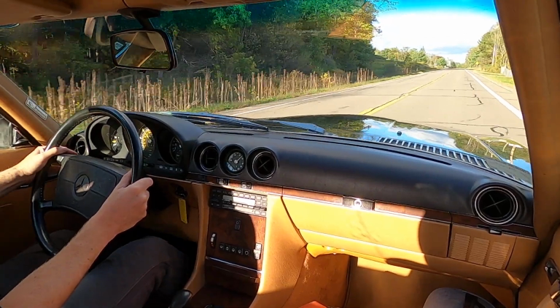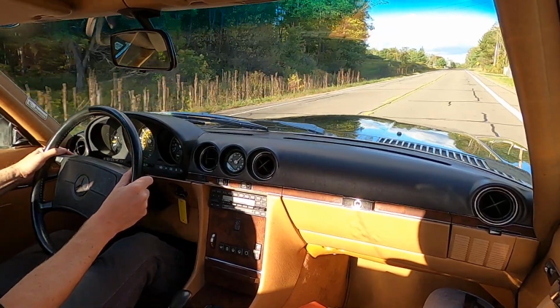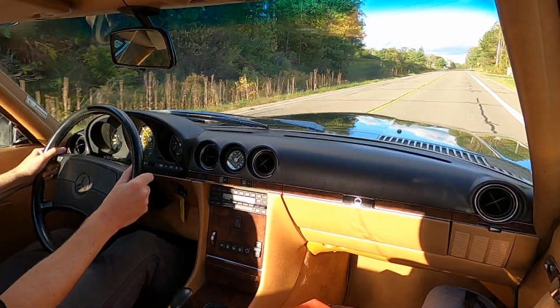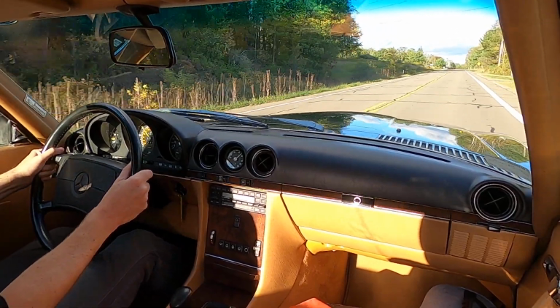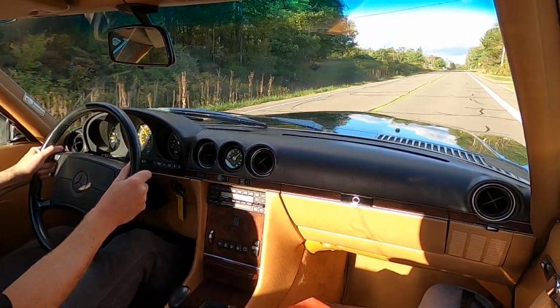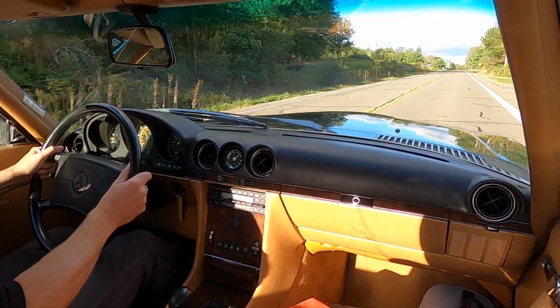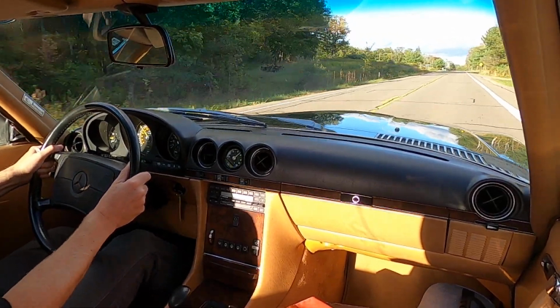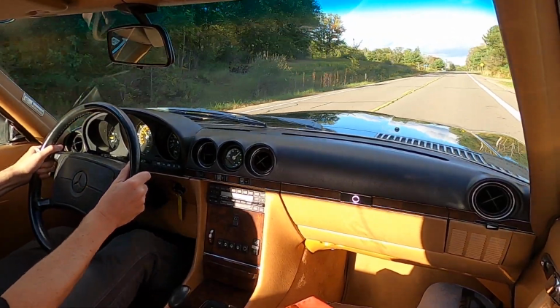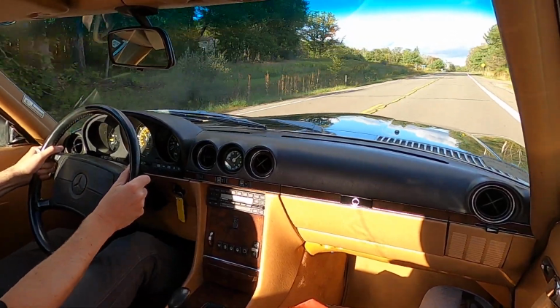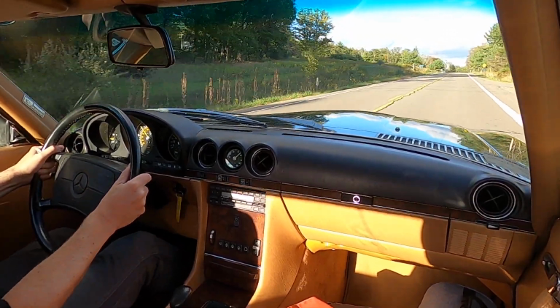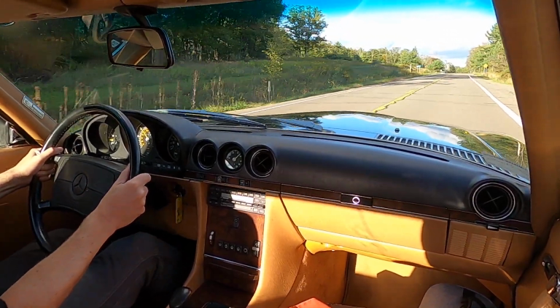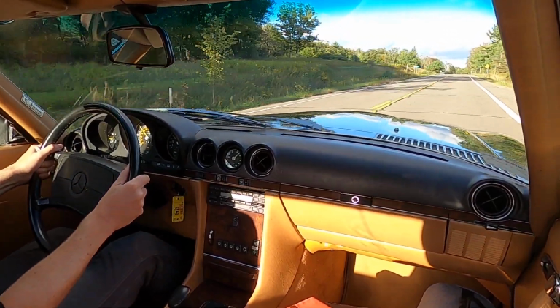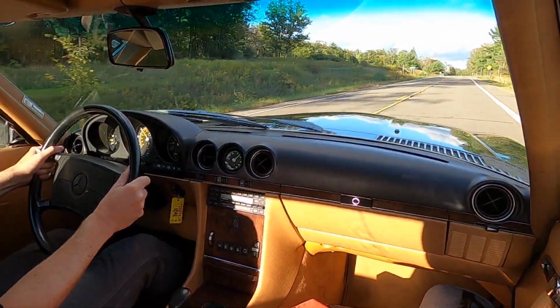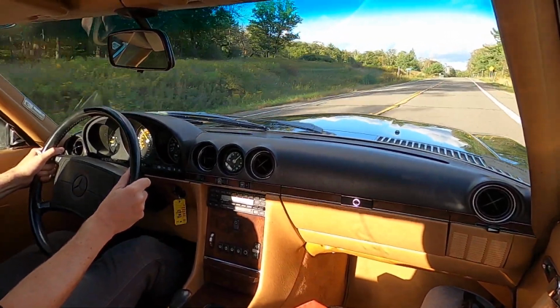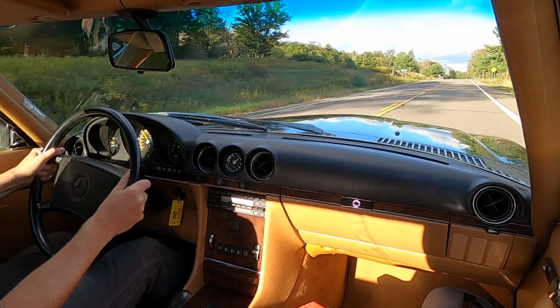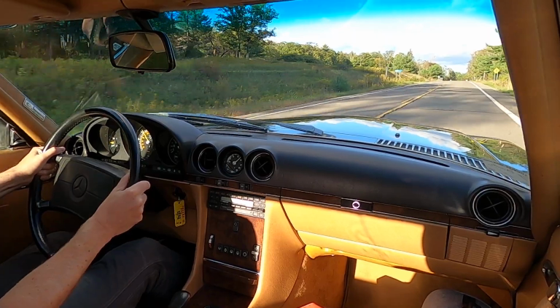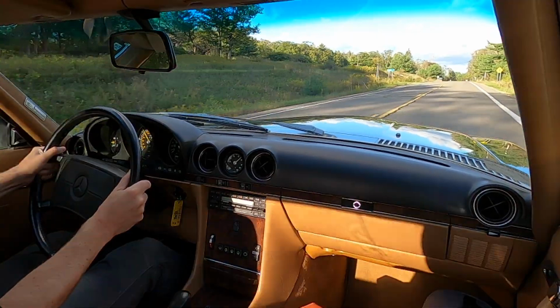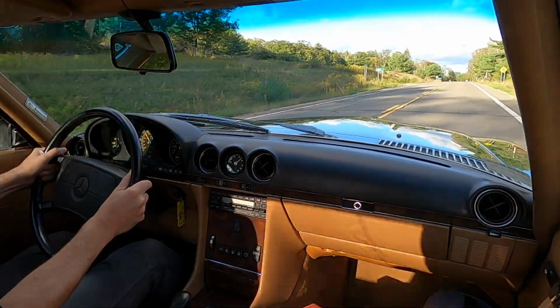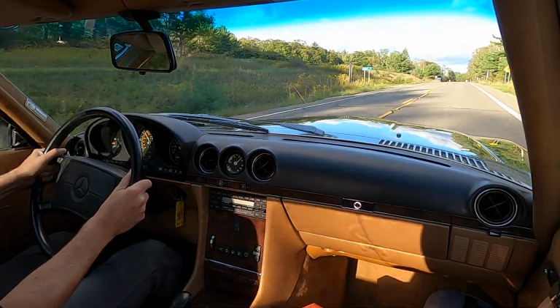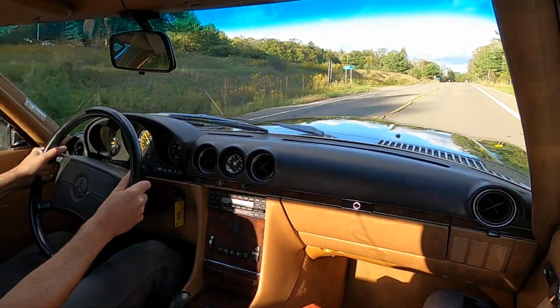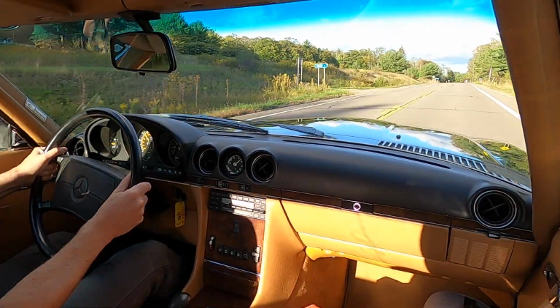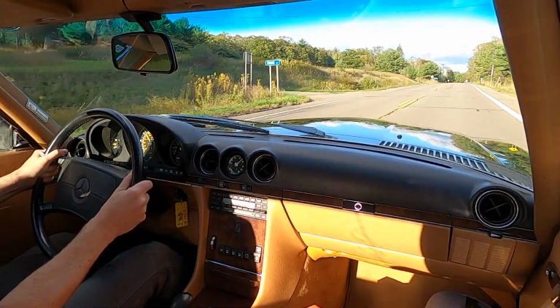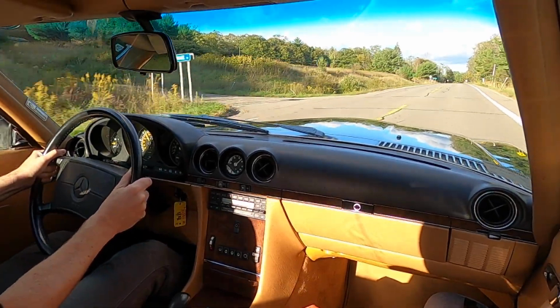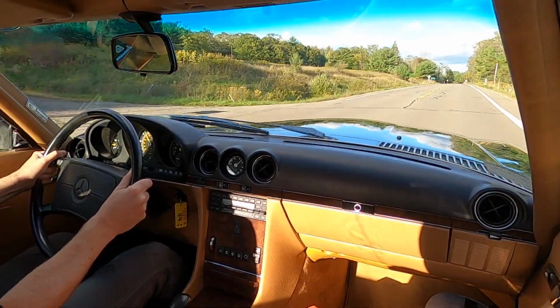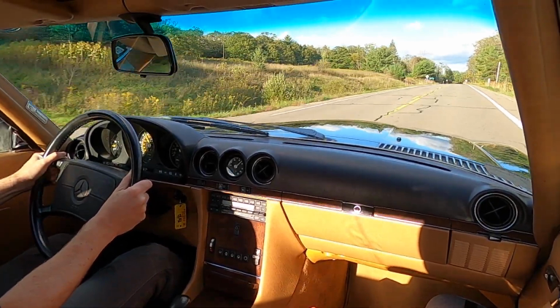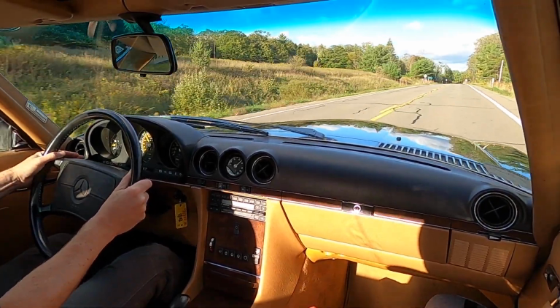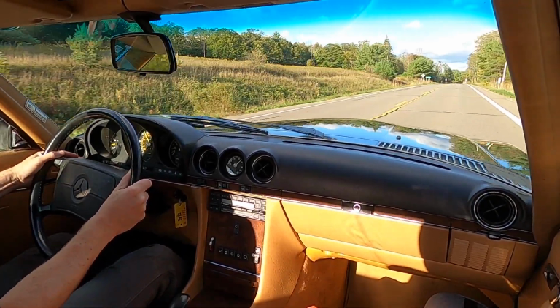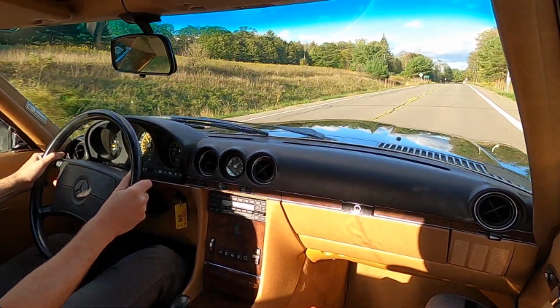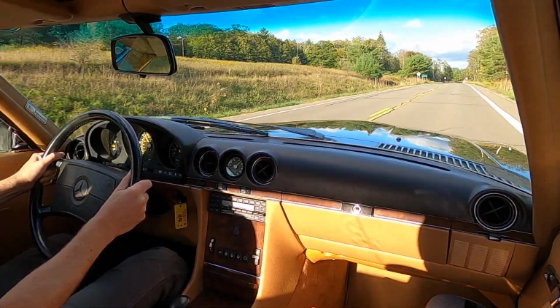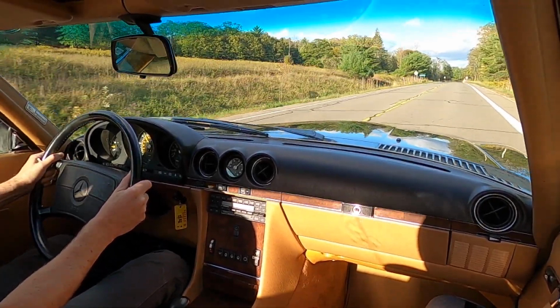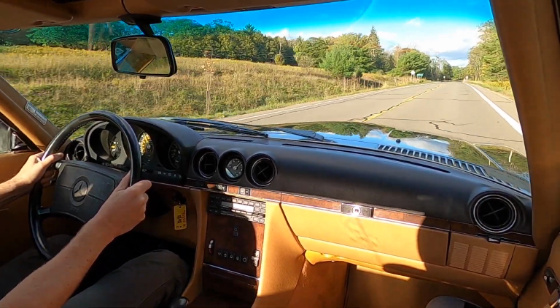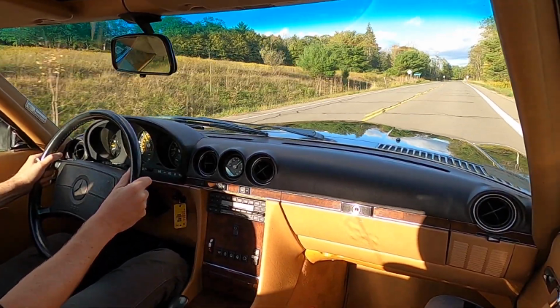Take the cruise control off and if you want it to kick down, it'll kick down and do 70 miles an hour in a heartbeat.